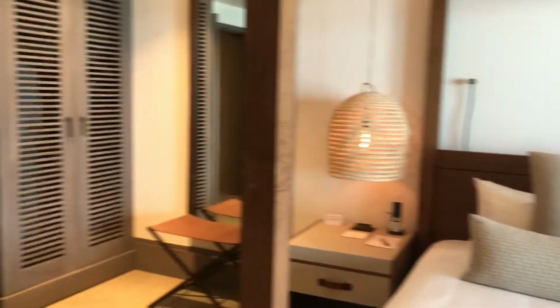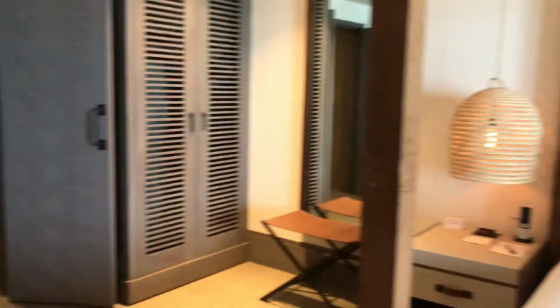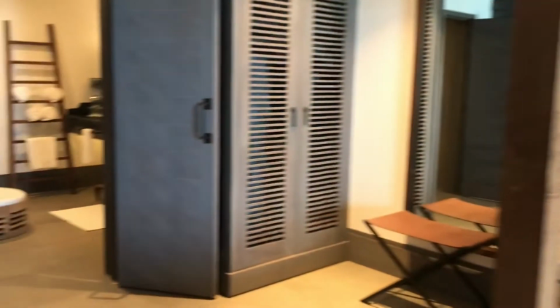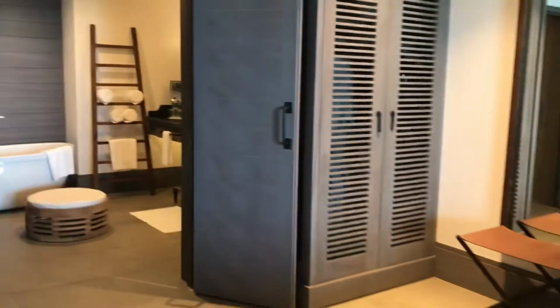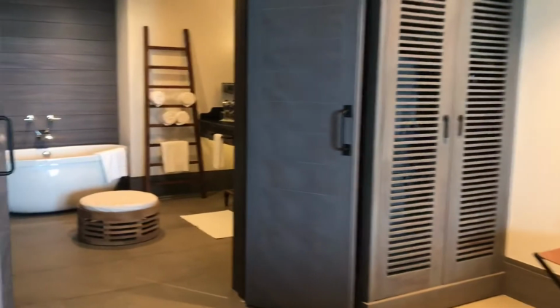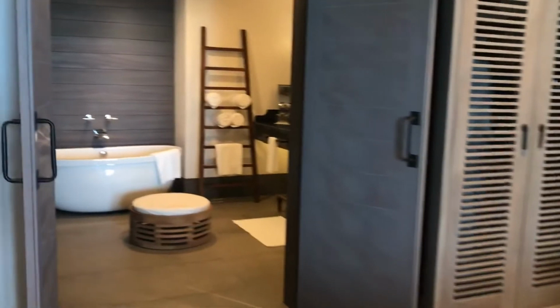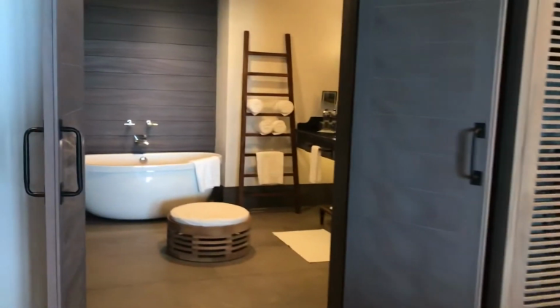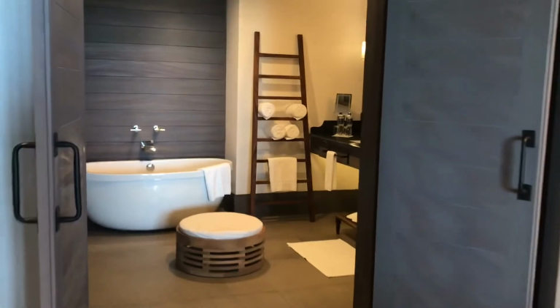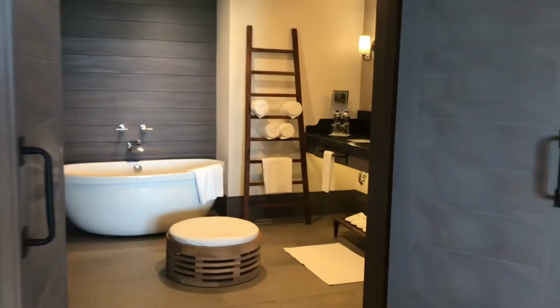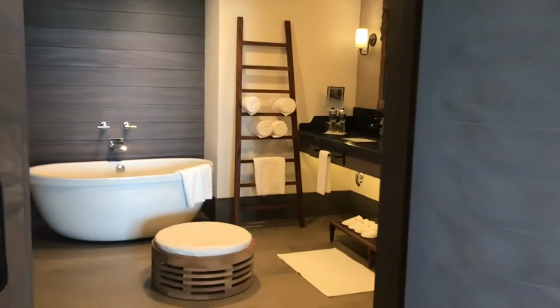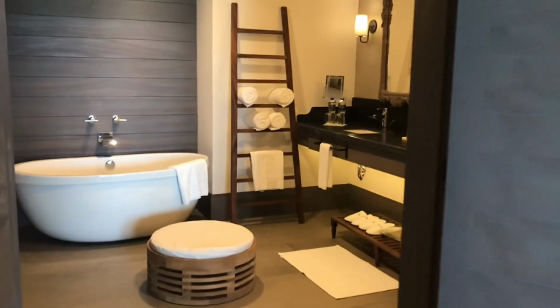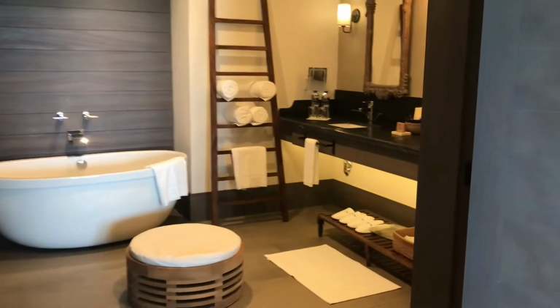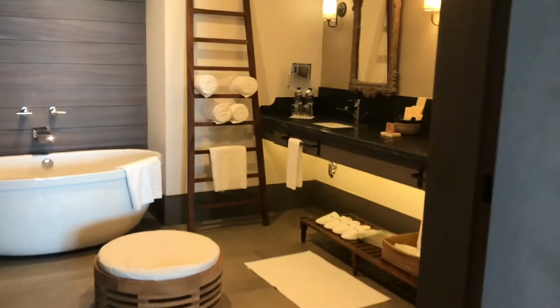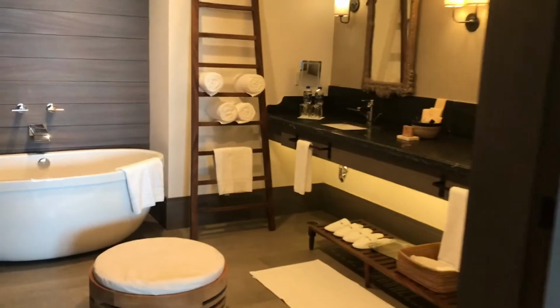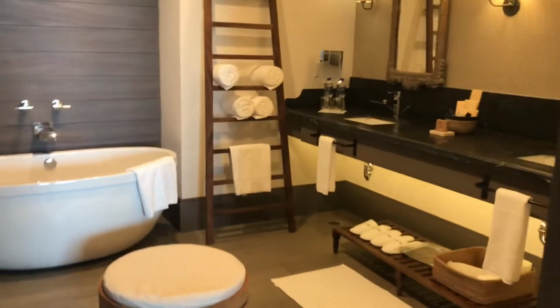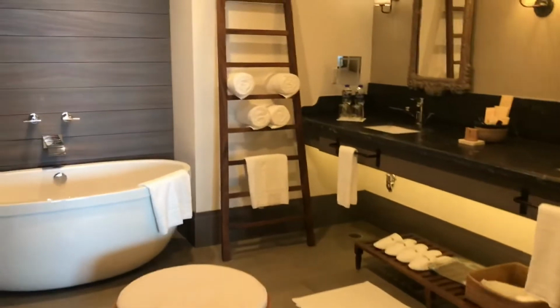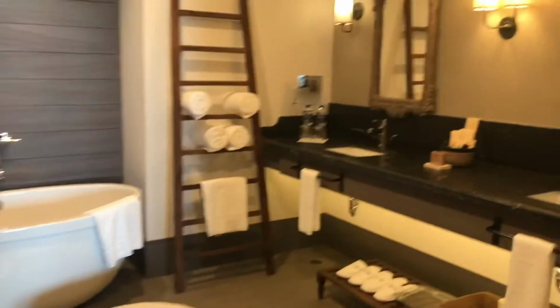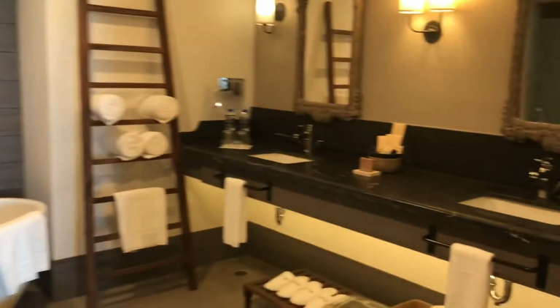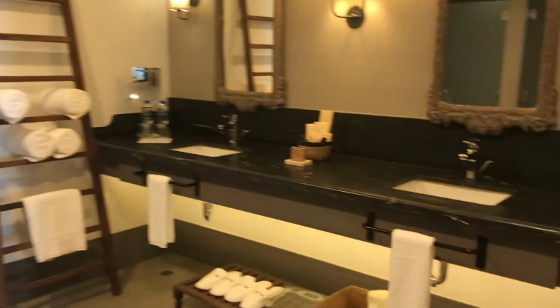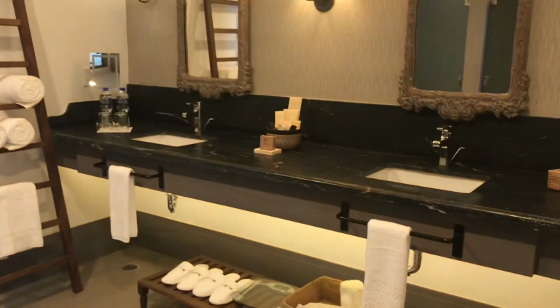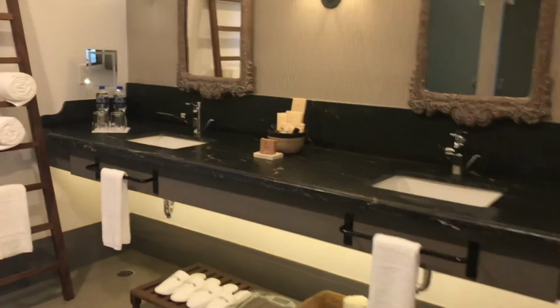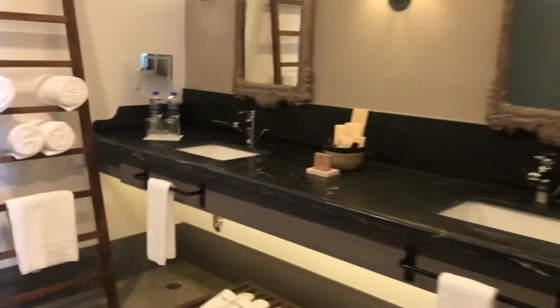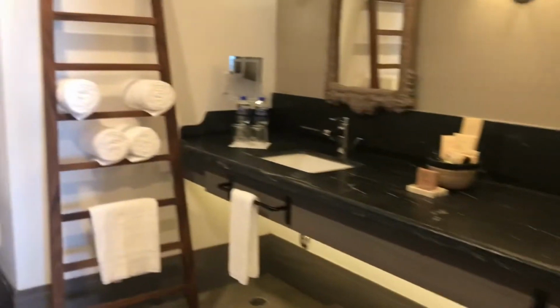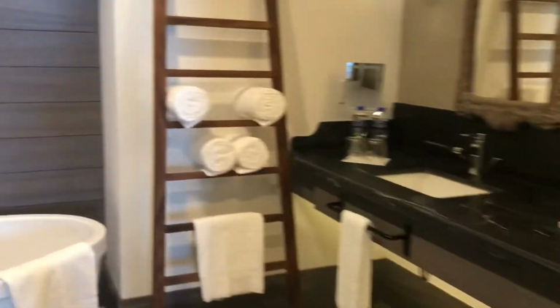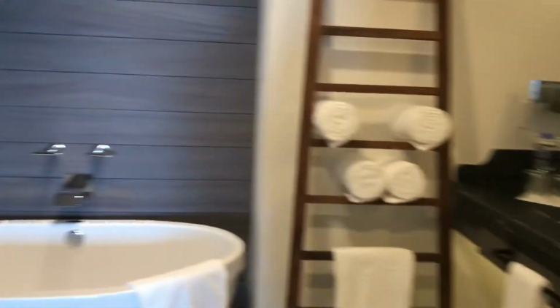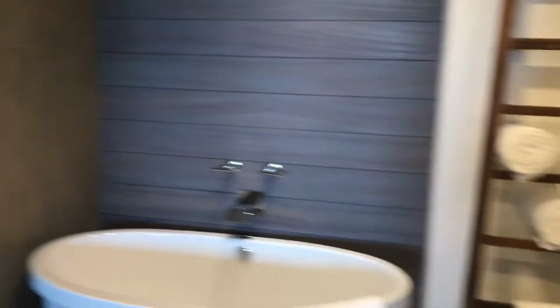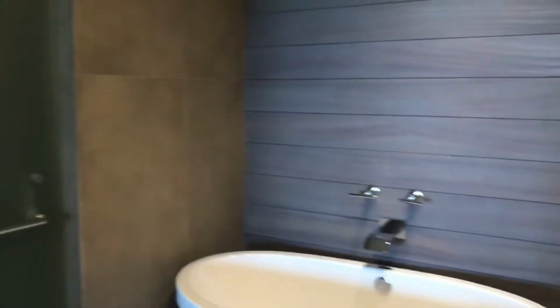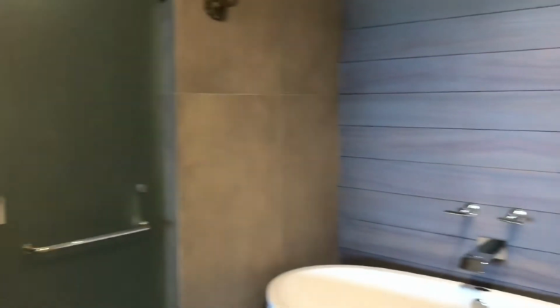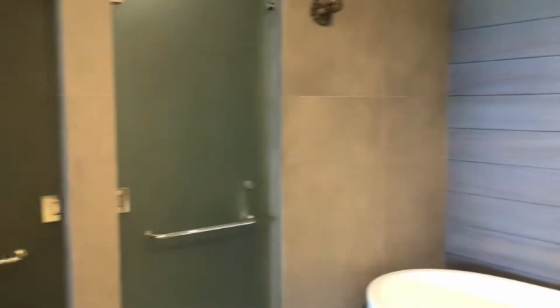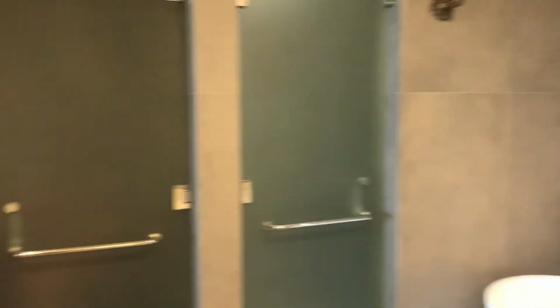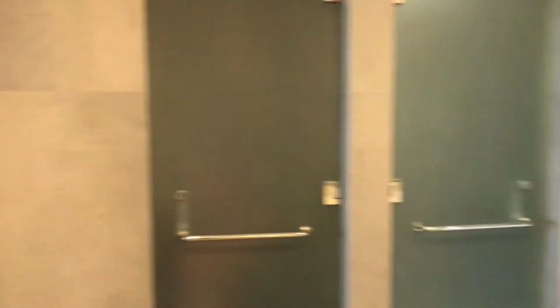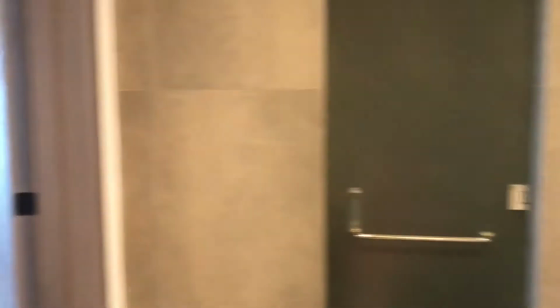And then we walk into a gigantic bathroom with a soaking tub, double sinks, shower, and then your second toilet.